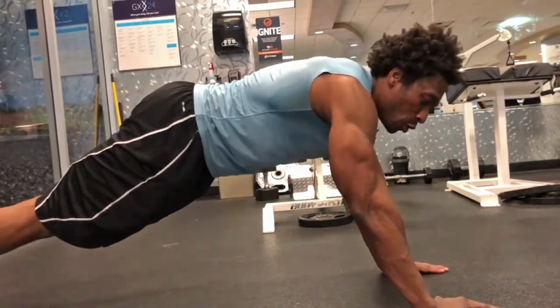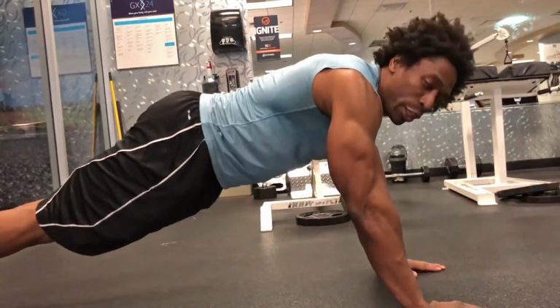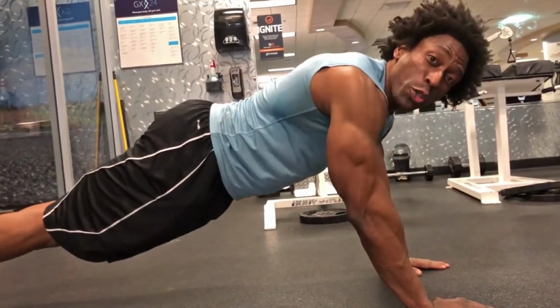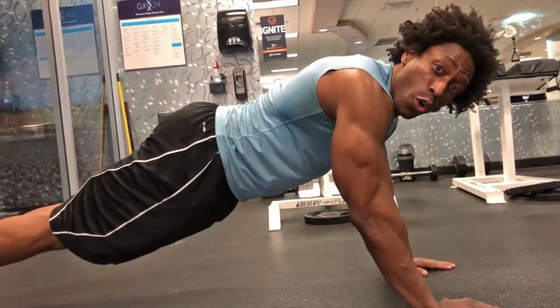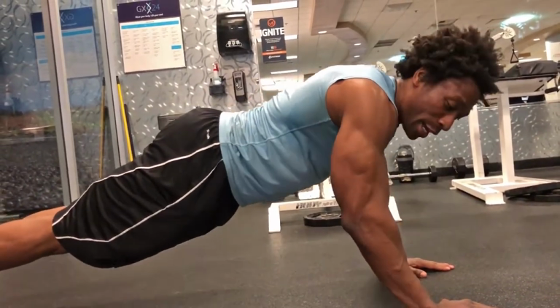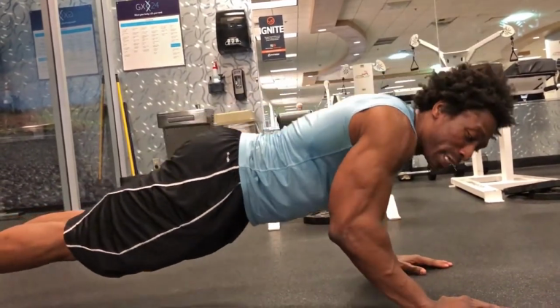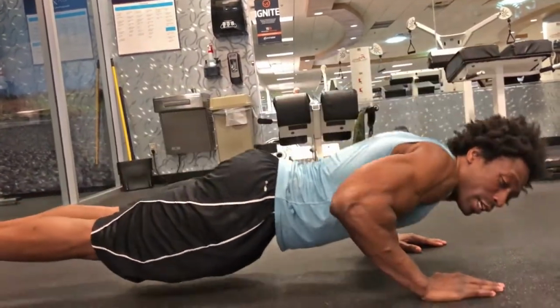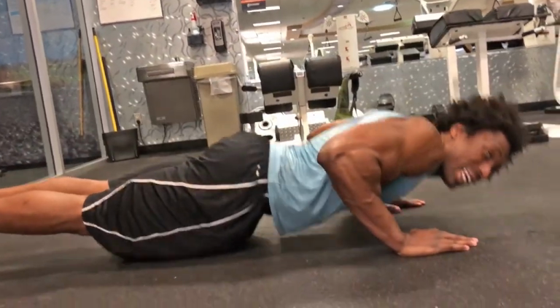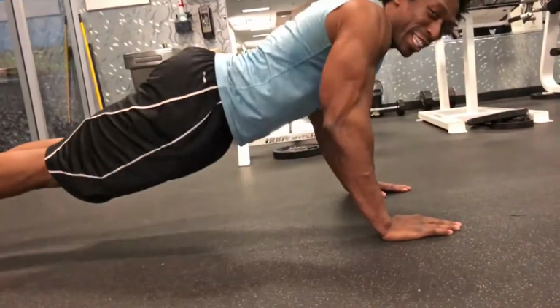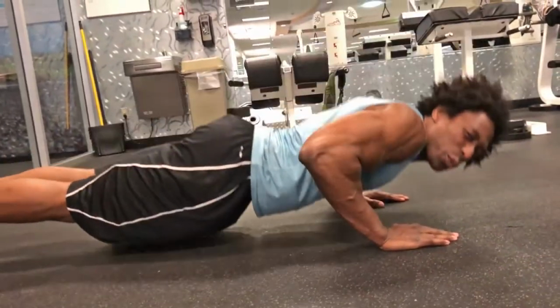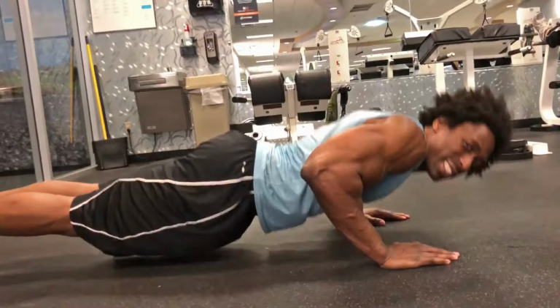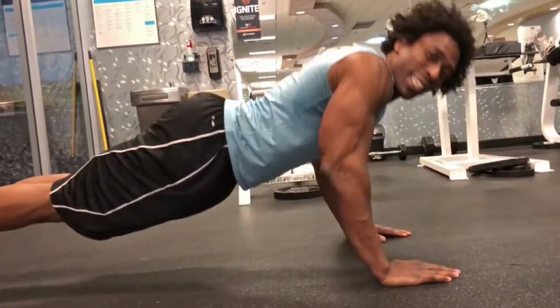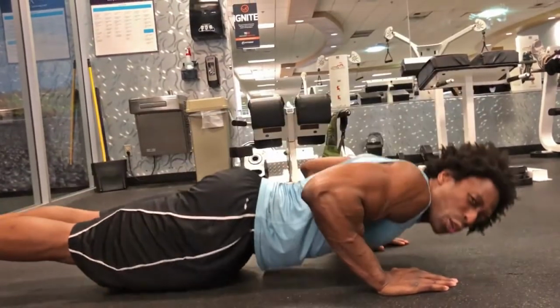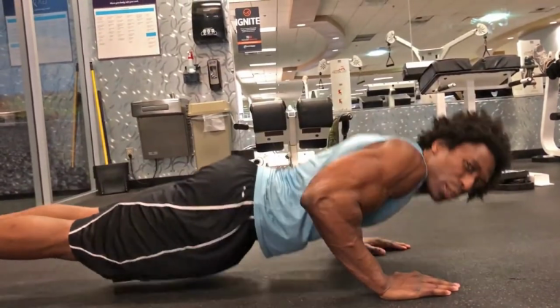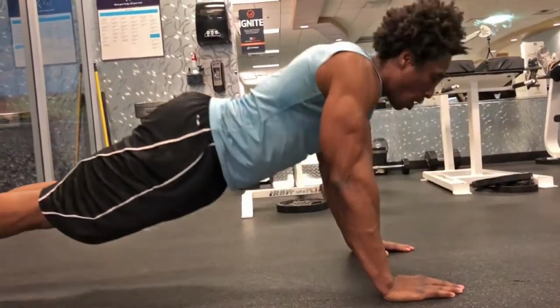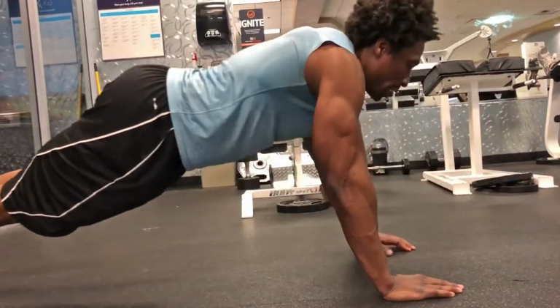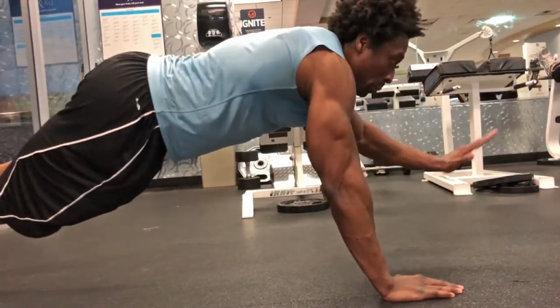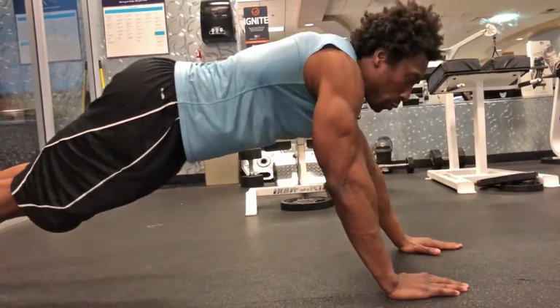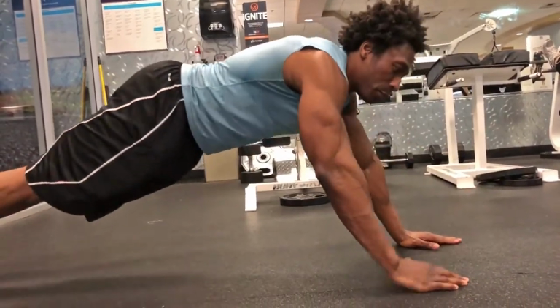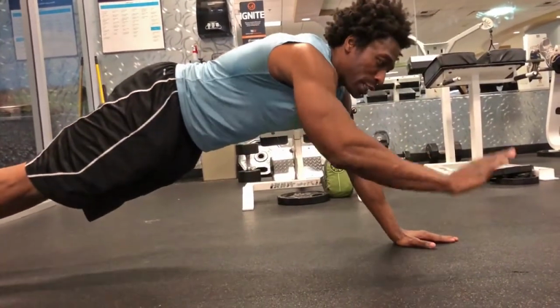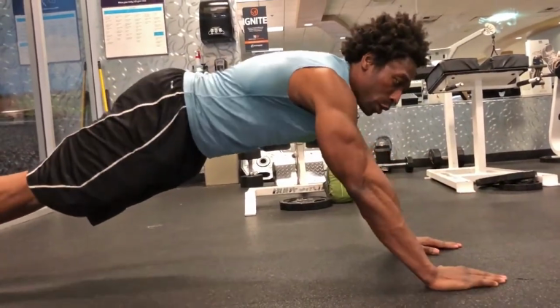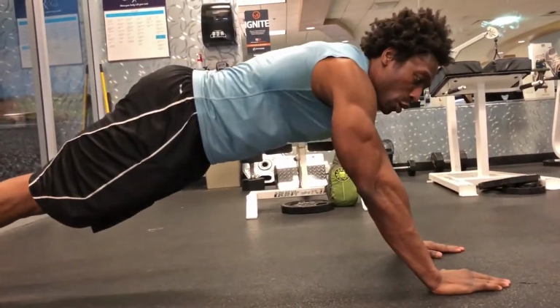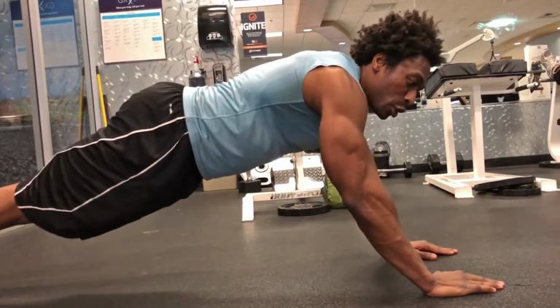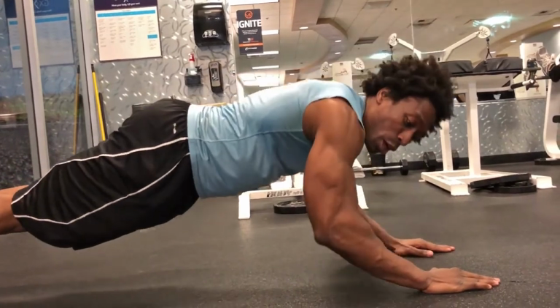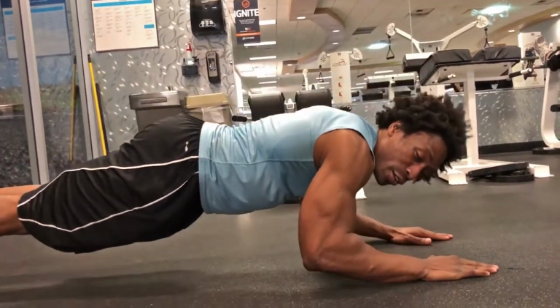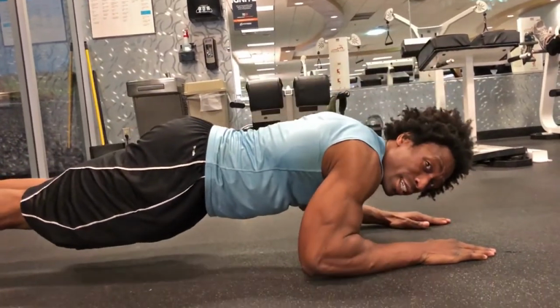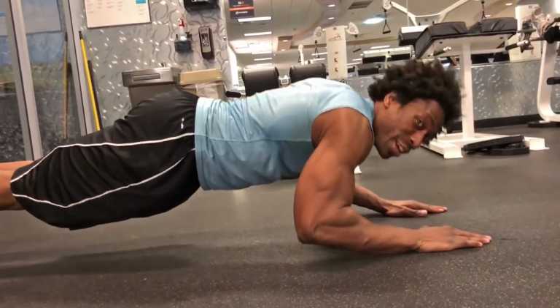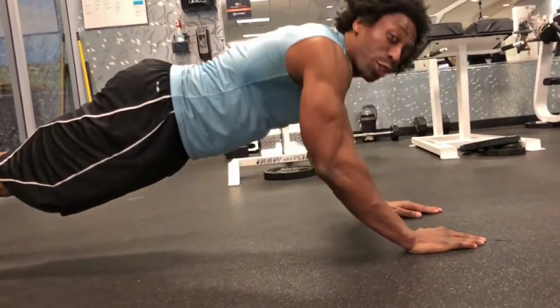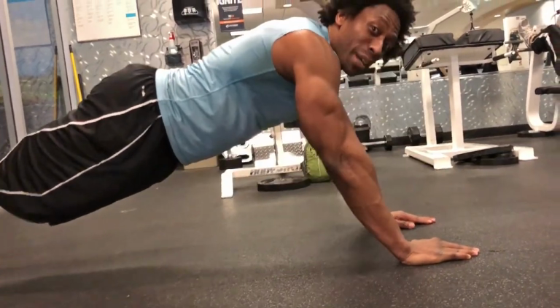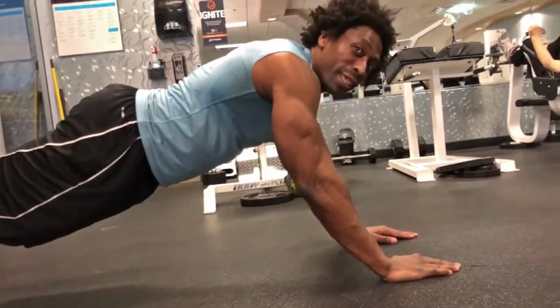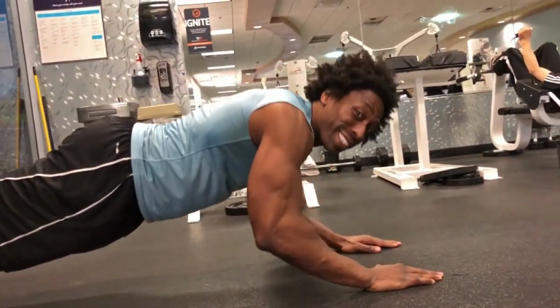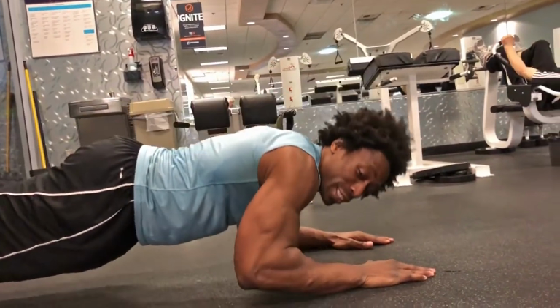You know you're doing this wrong when you come down and it's a little too easy, like you're doing a regular push-up. No. Bring those fingertips out a little bit, so when you come down, it's all triceps. That's the difference here.